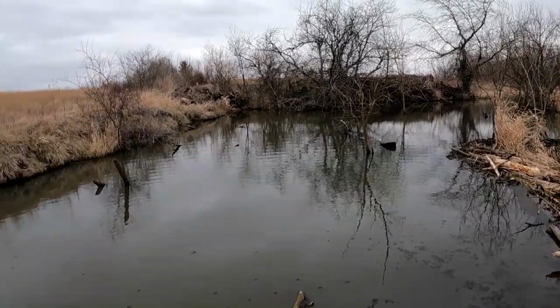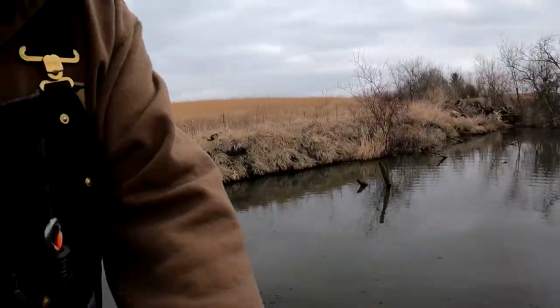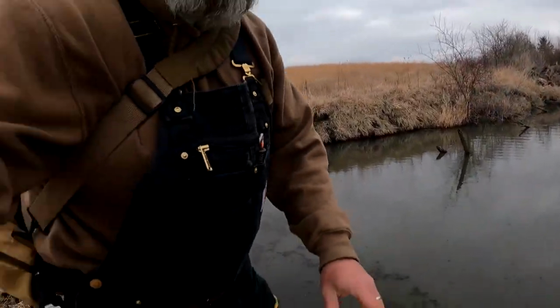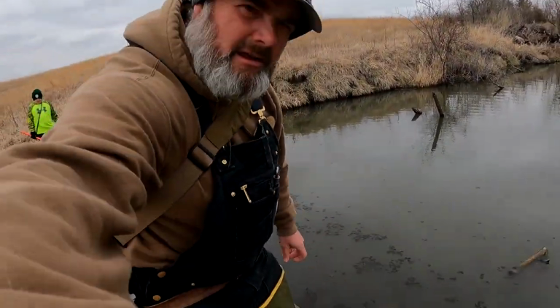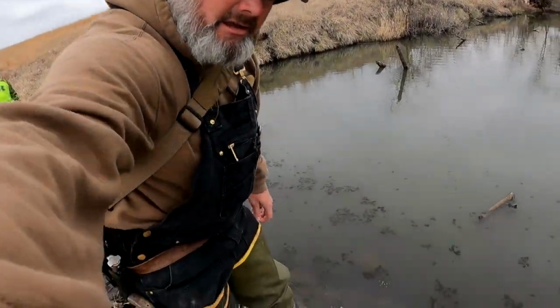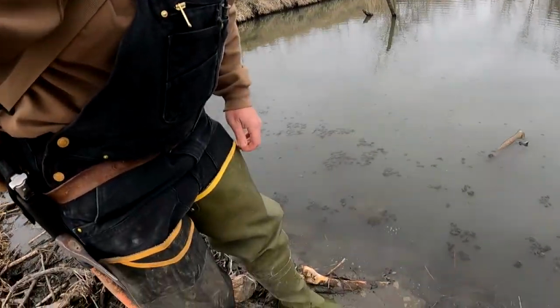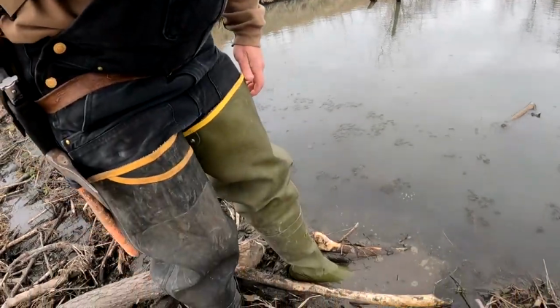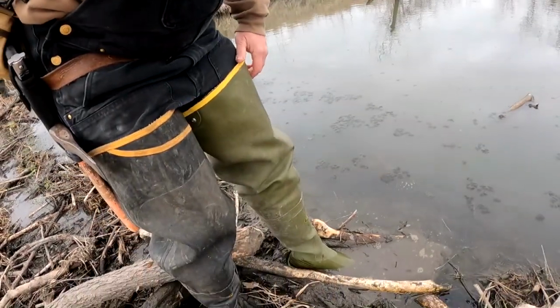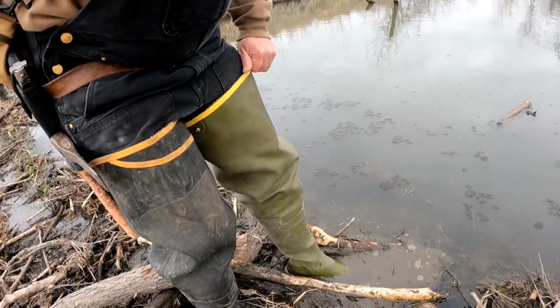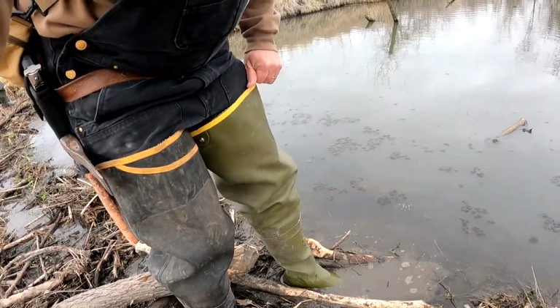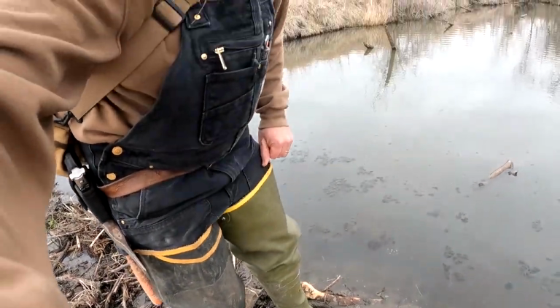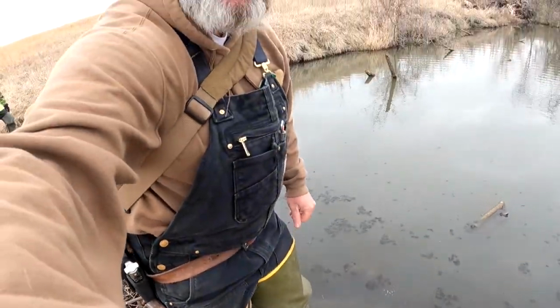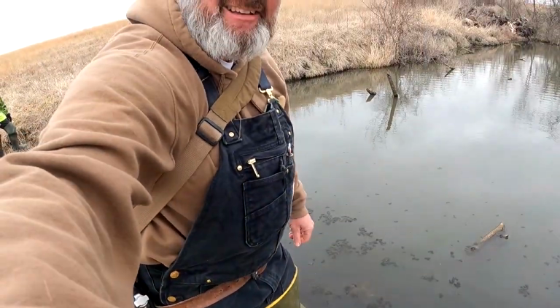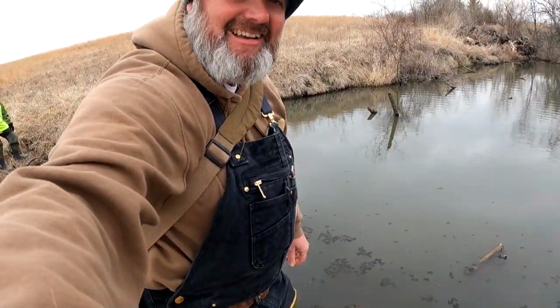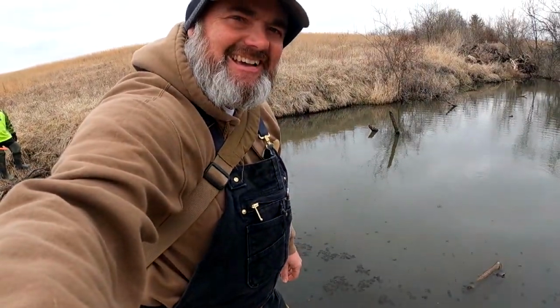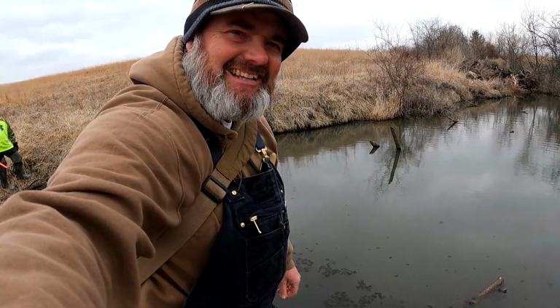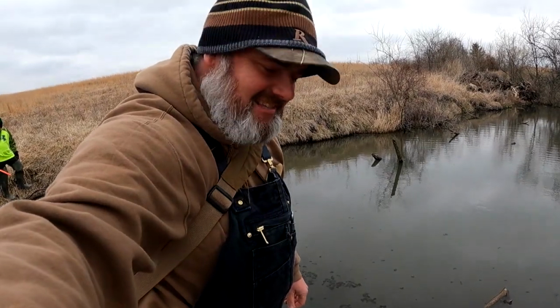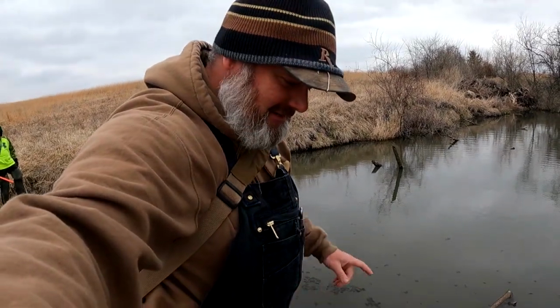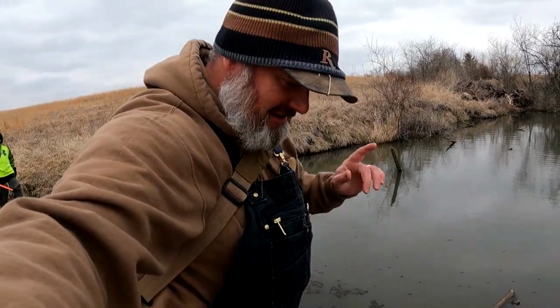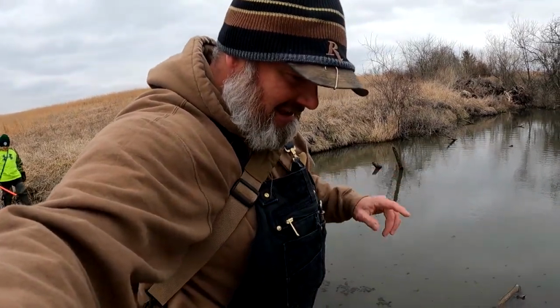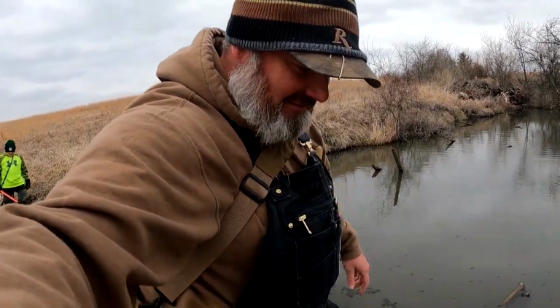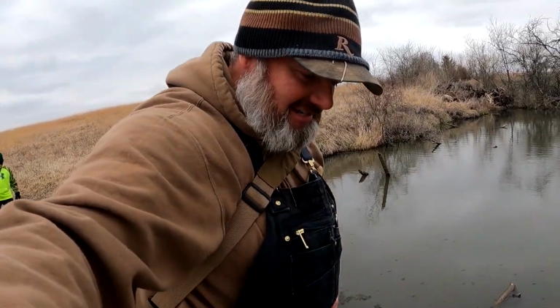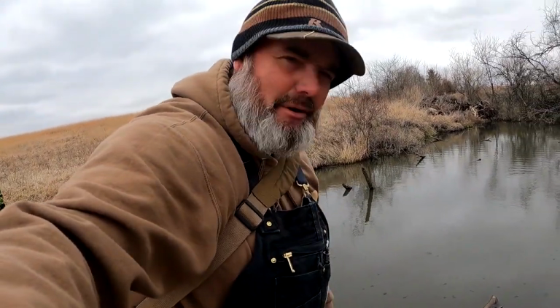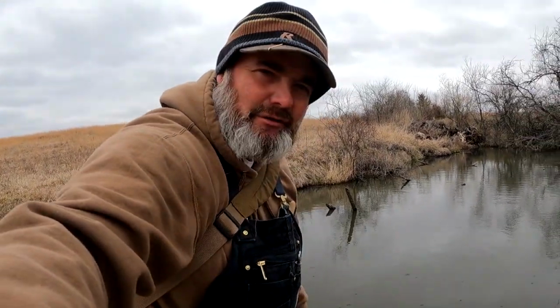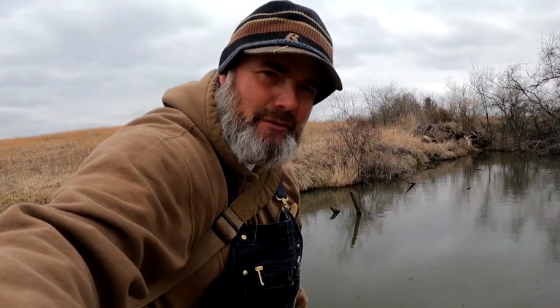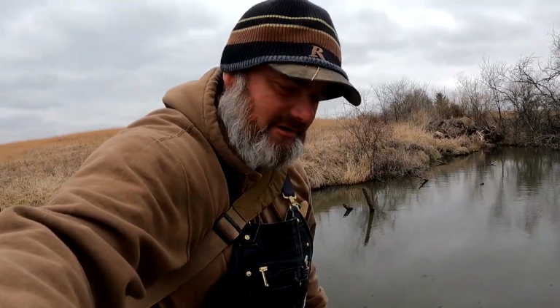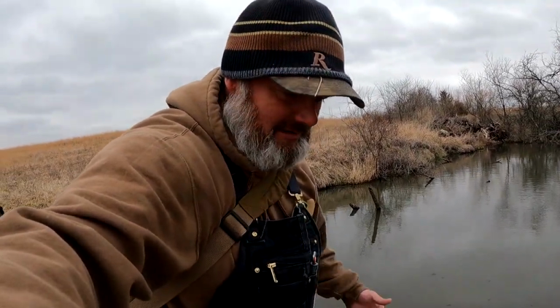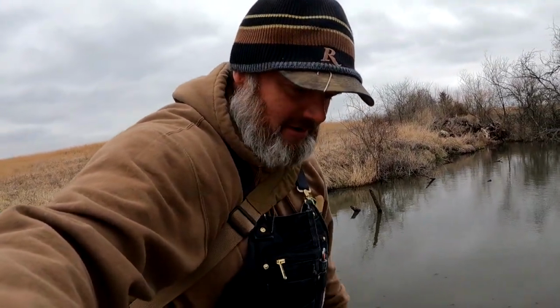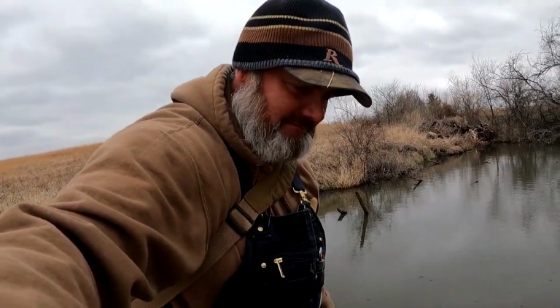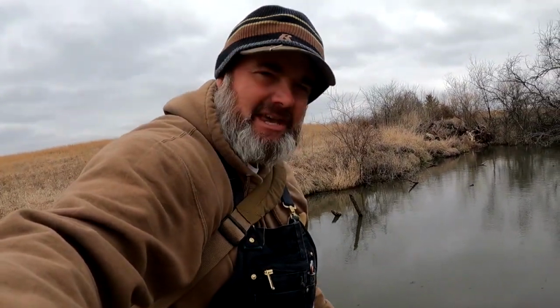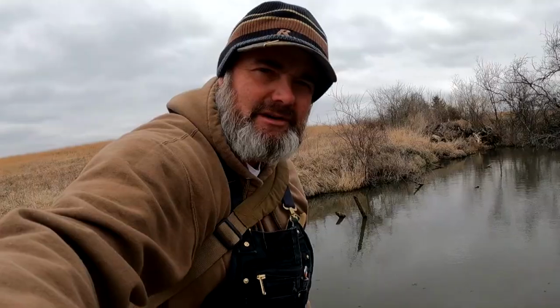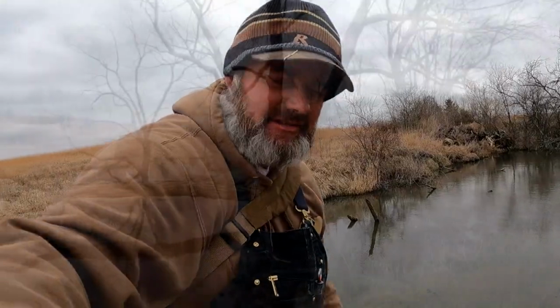I am wearing two different waders, guys. Because last episode — you can watch it — I poked a hole in my waders. Anyways, it is what it is.